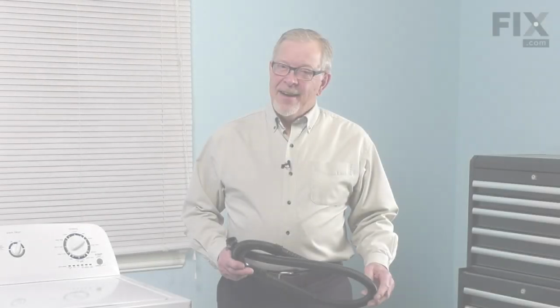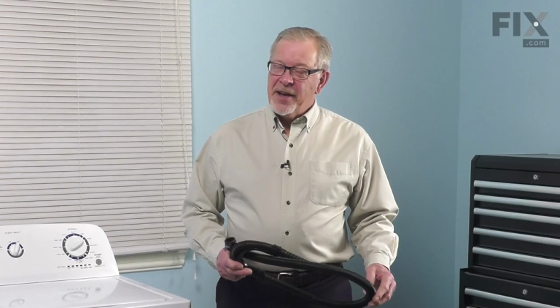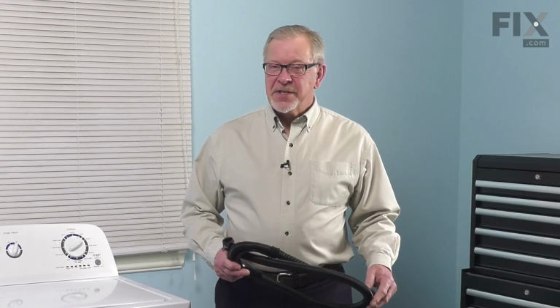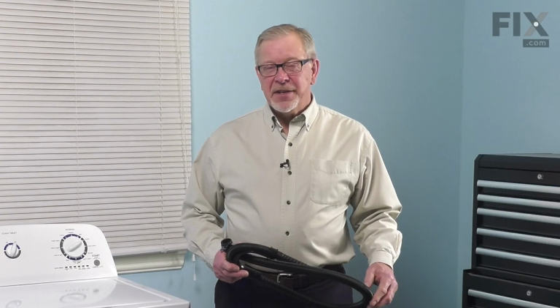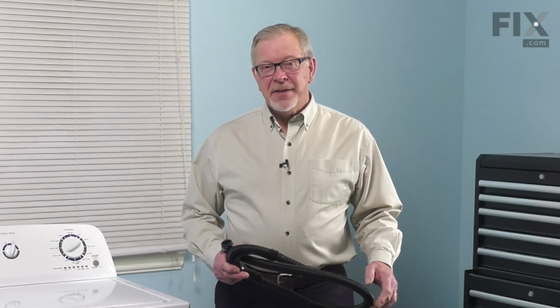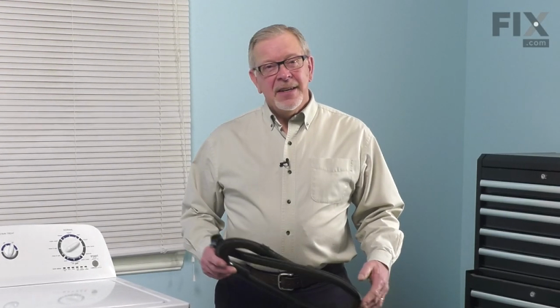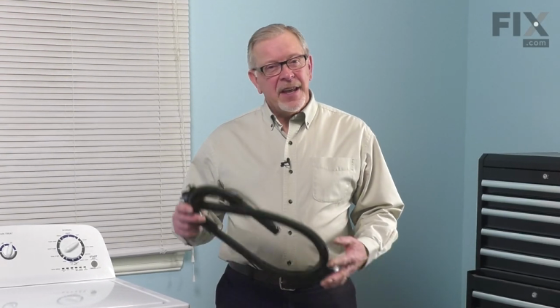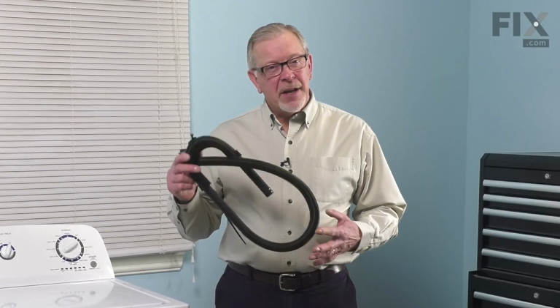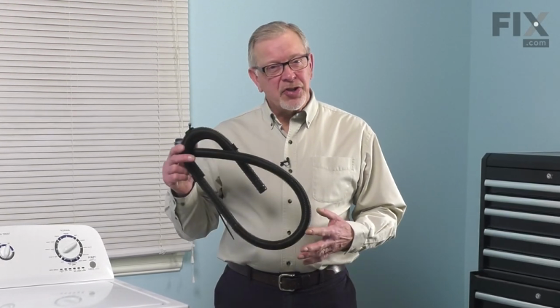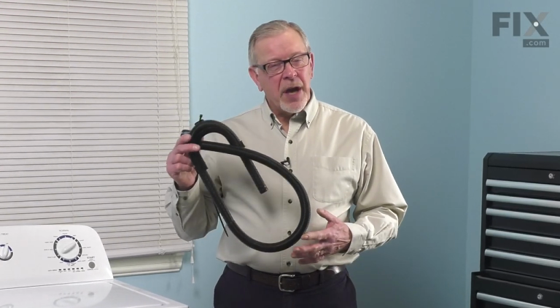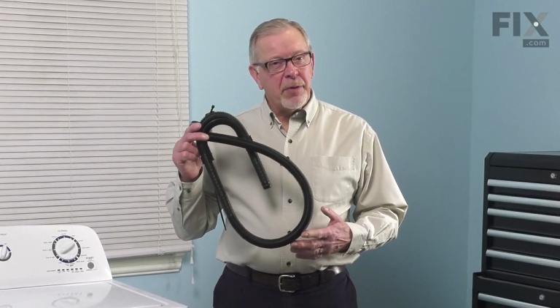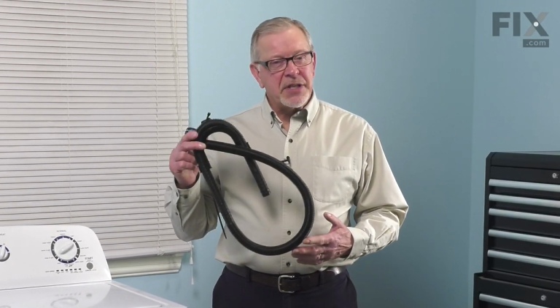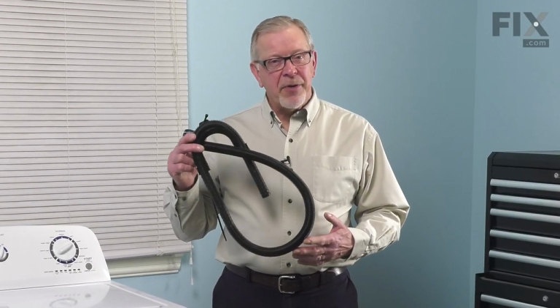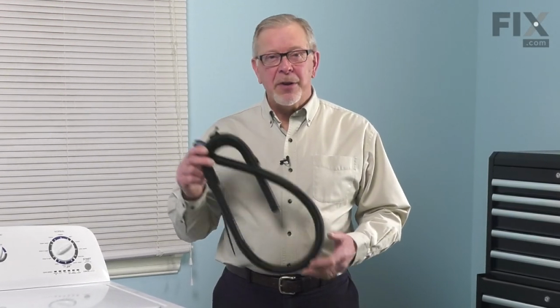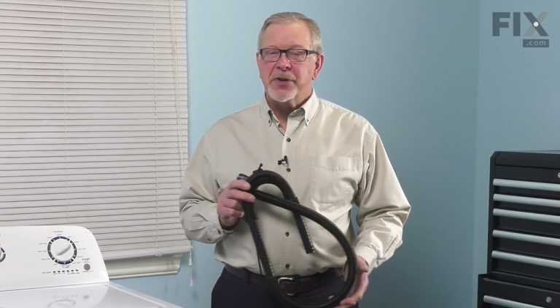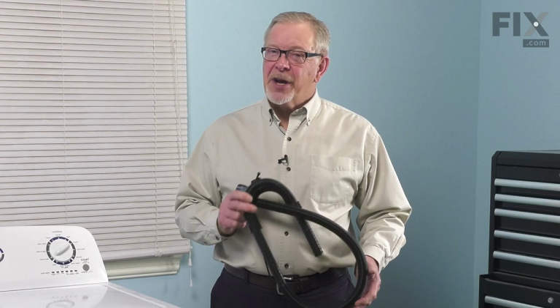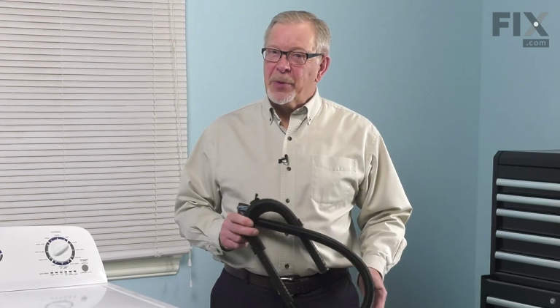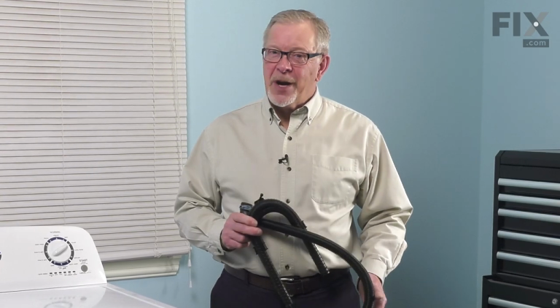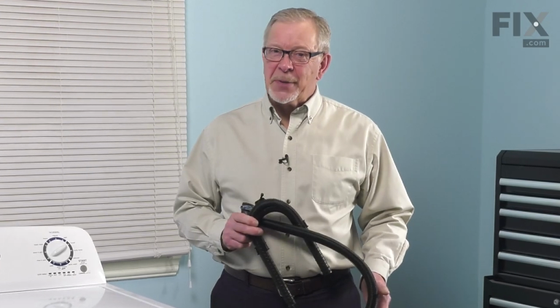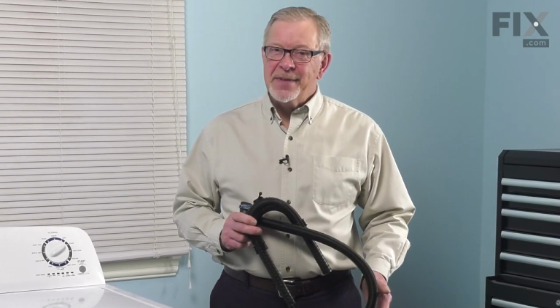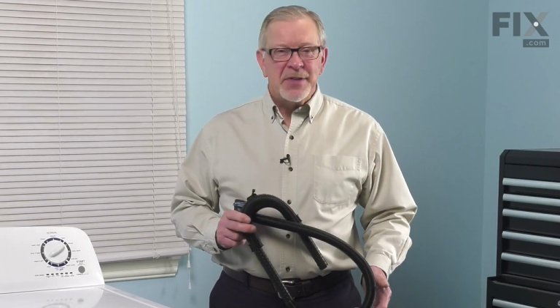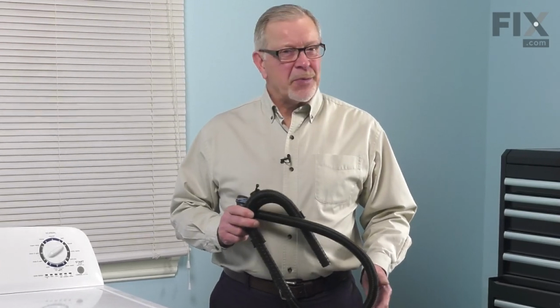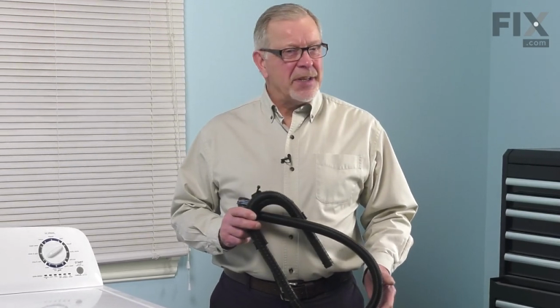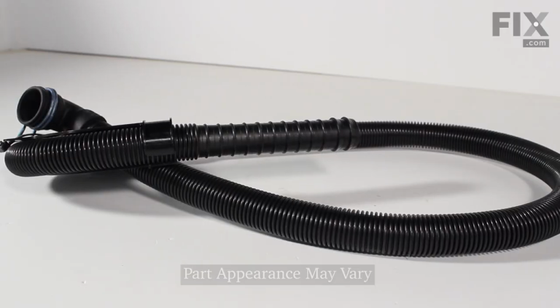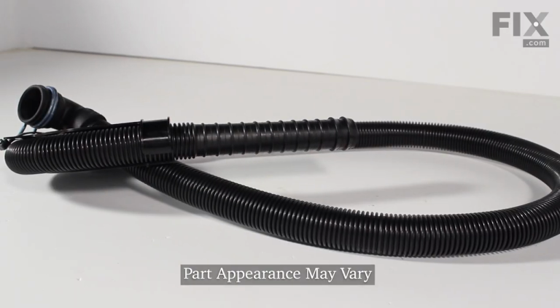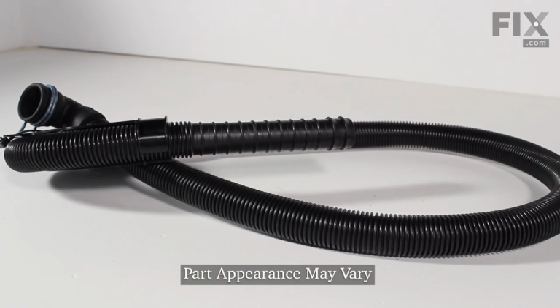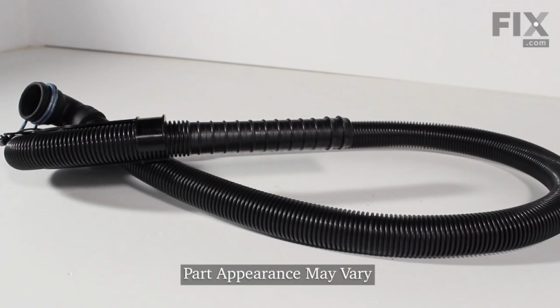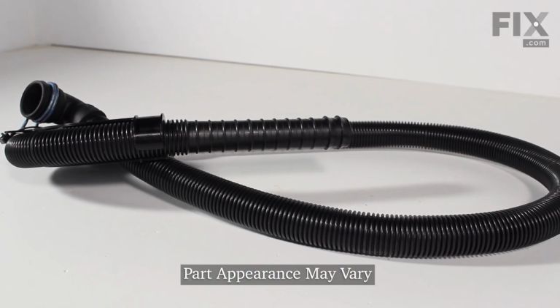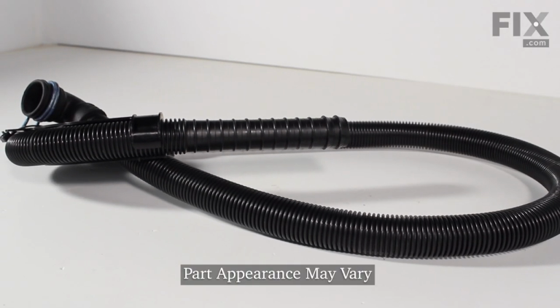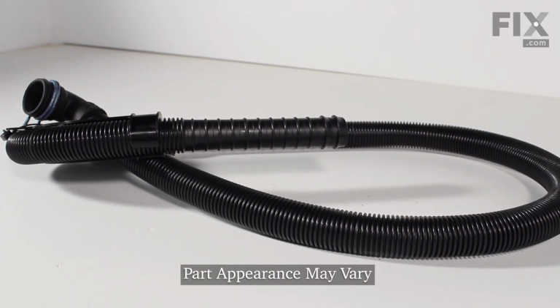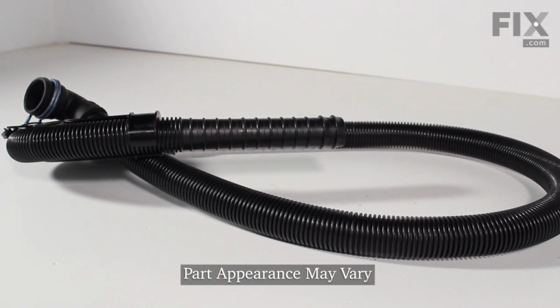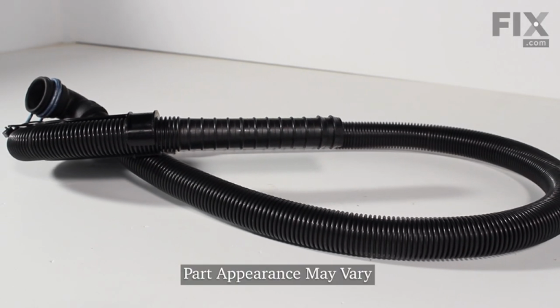Hi, it's Steve. Today, we'd like to show you how to replace the drain hose on your top load washer. It's a really easy repair. Let me show you how we do it.